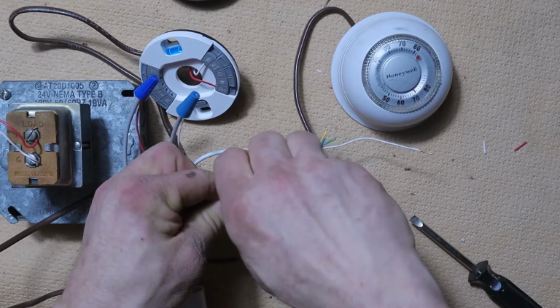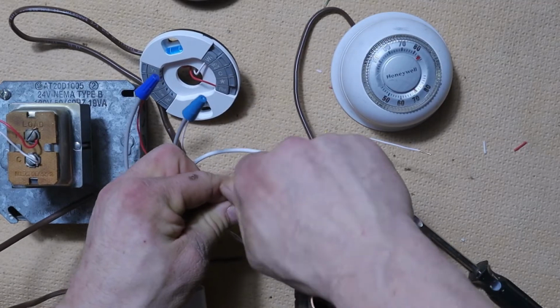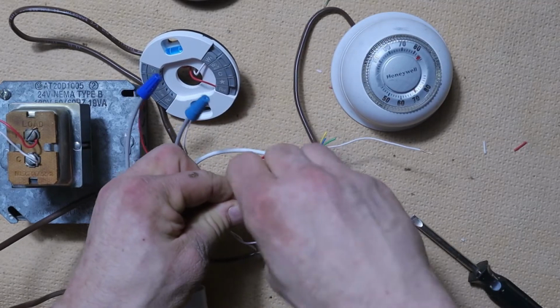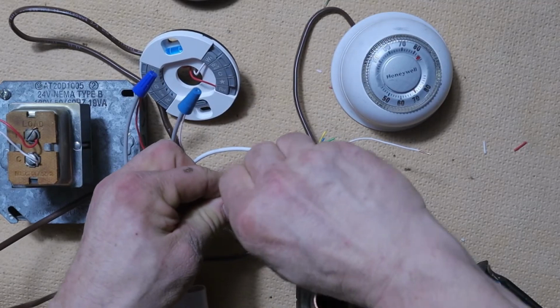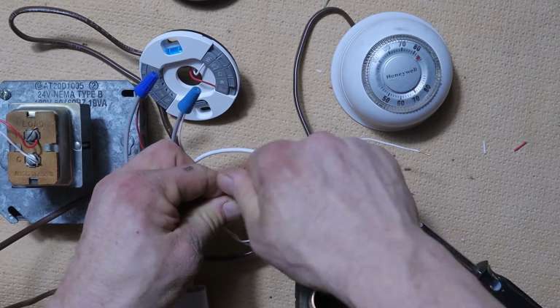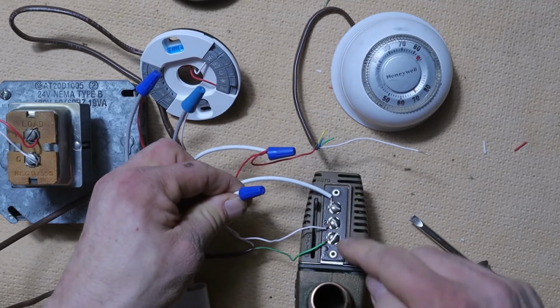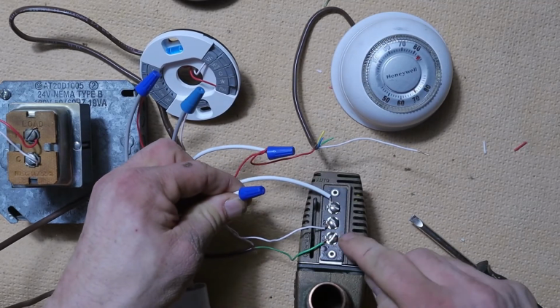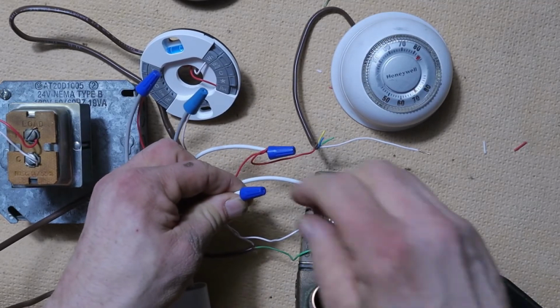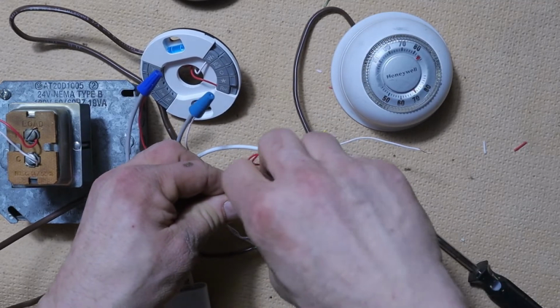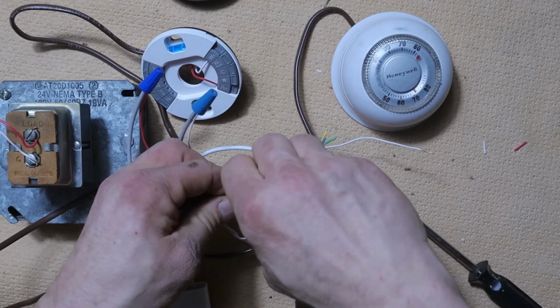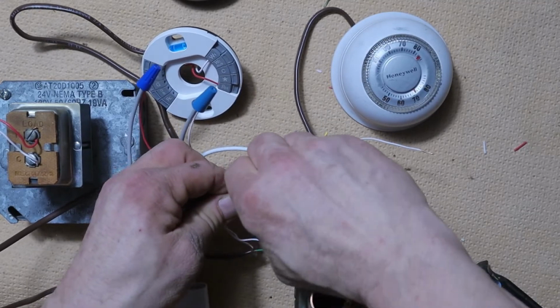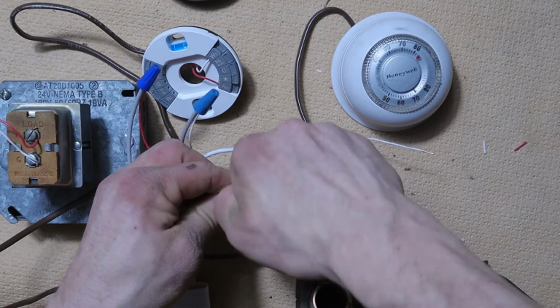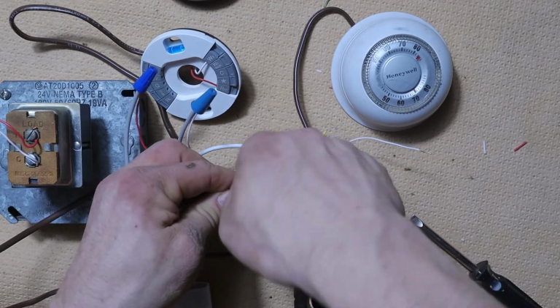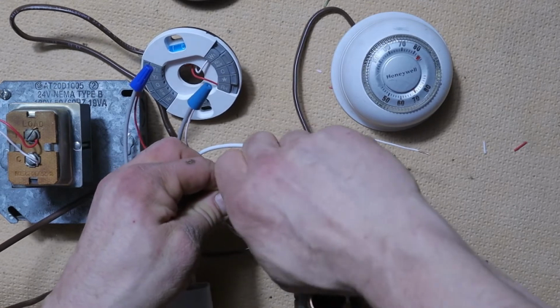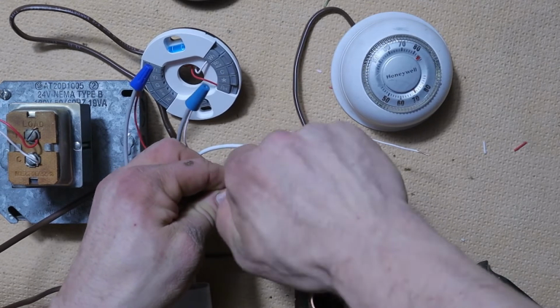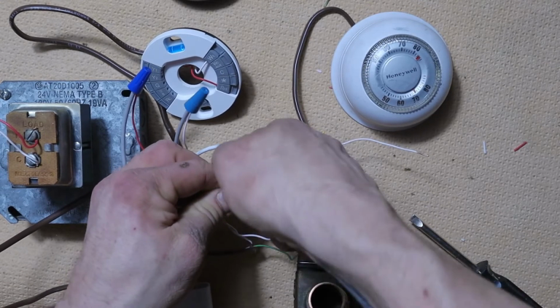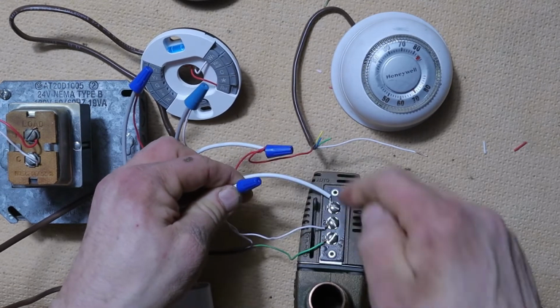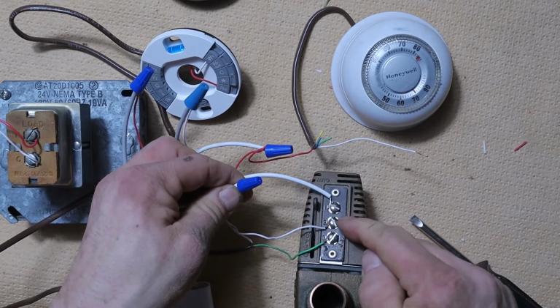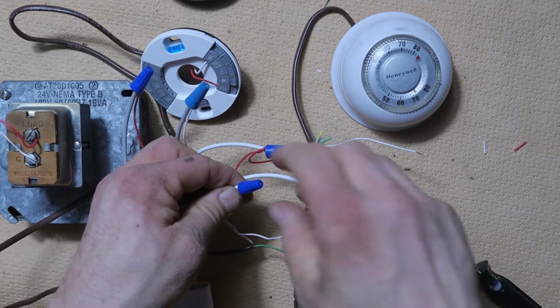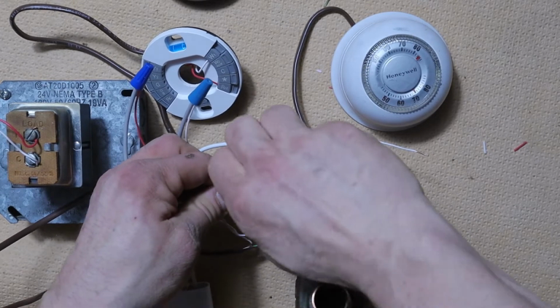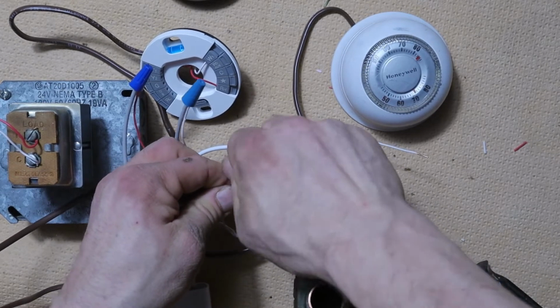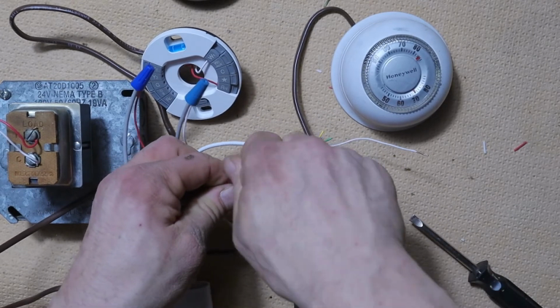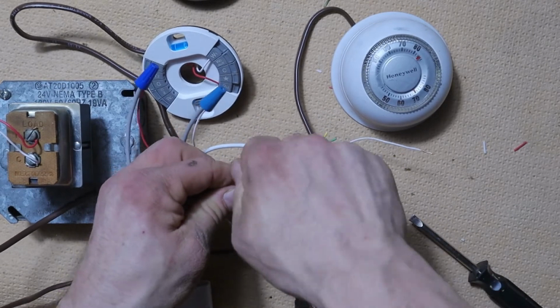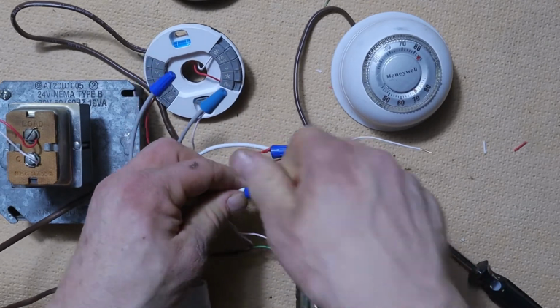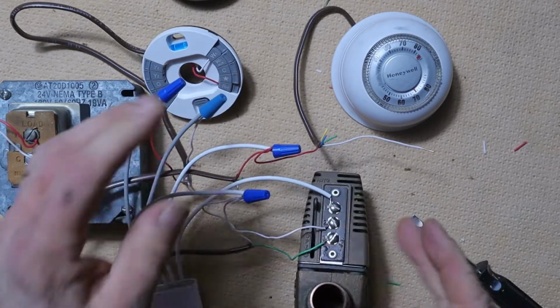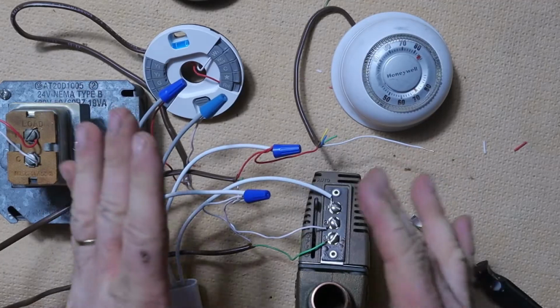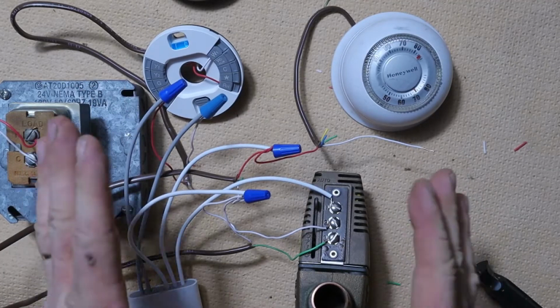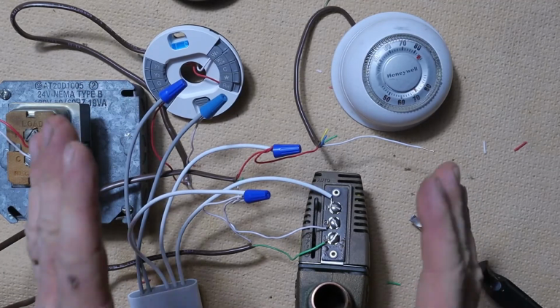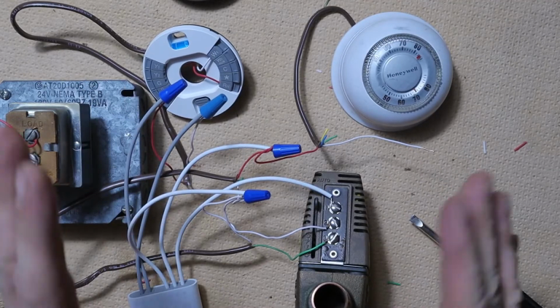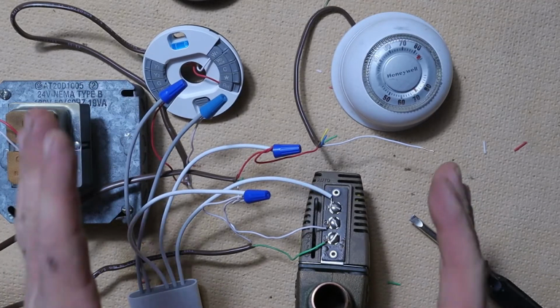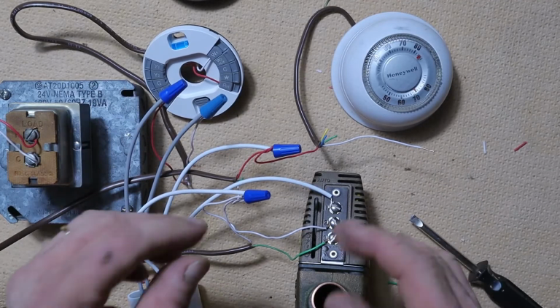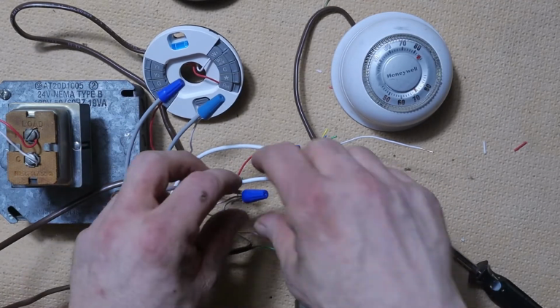We don't need to worry about terminal number three — that's part of your burner circuit. Terminal number two is part of your circuit as well, which is why we don't want to disconnect any of those wires.